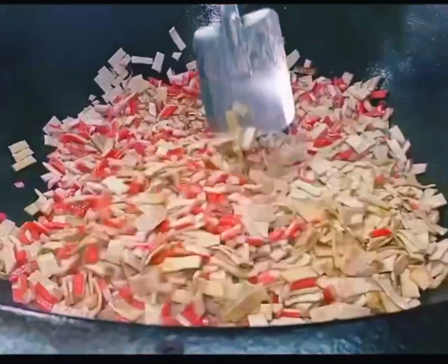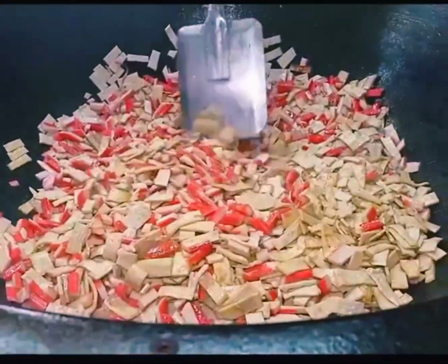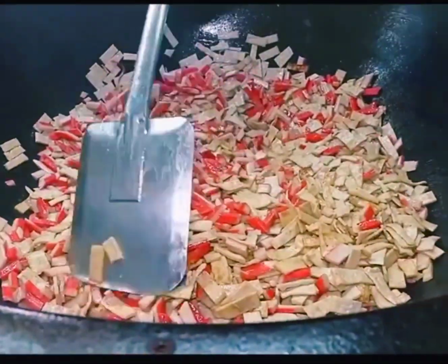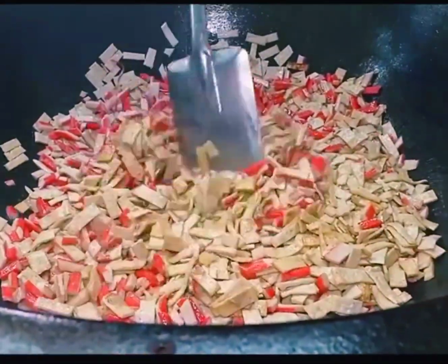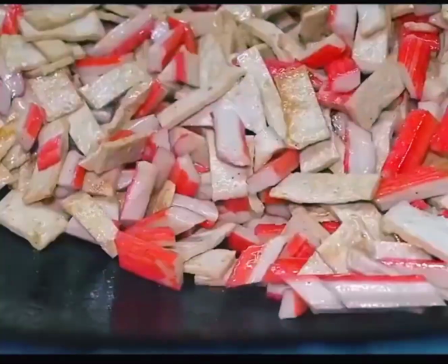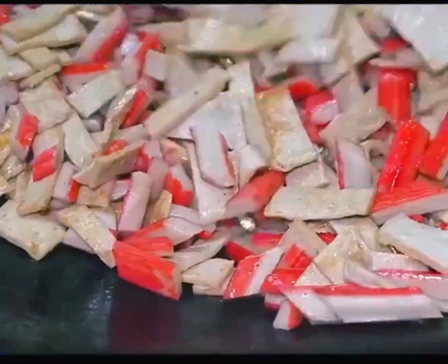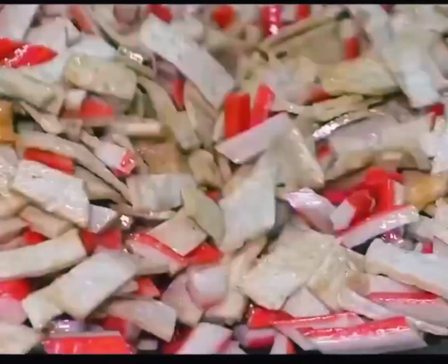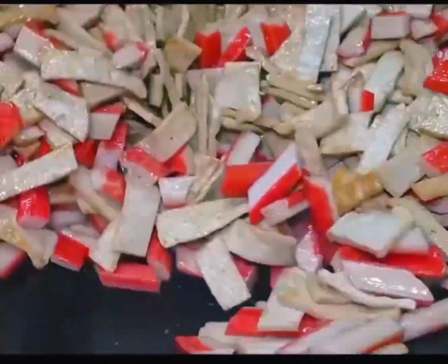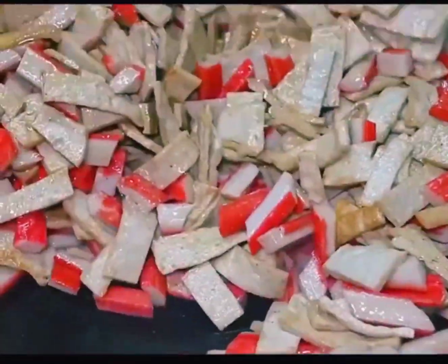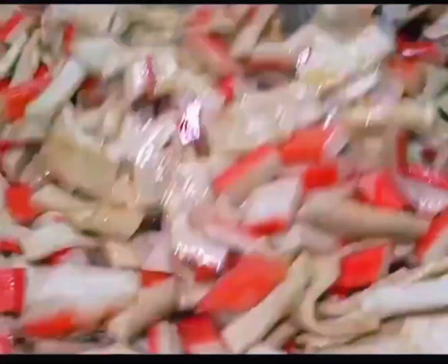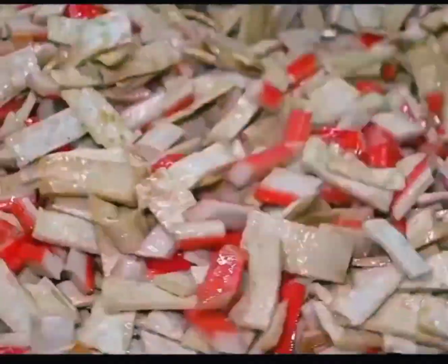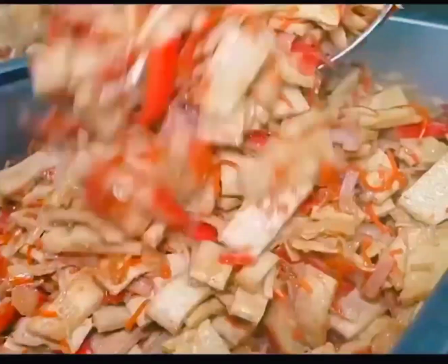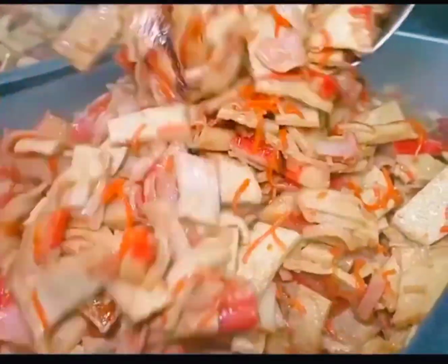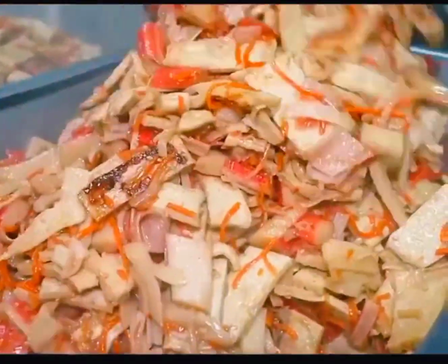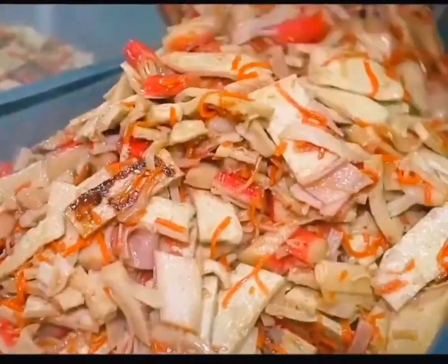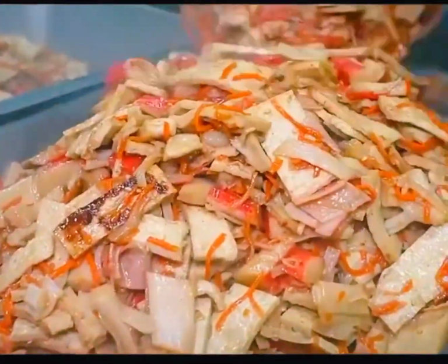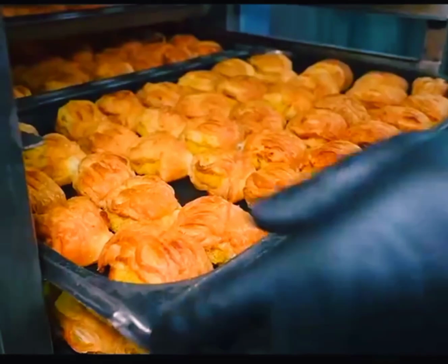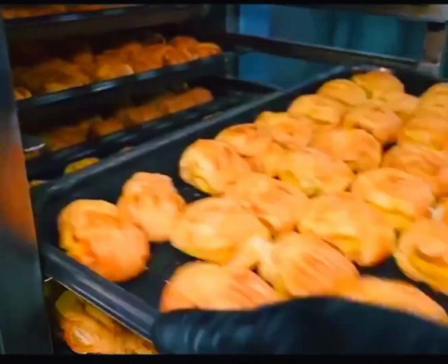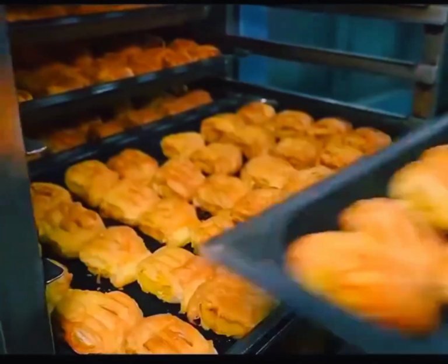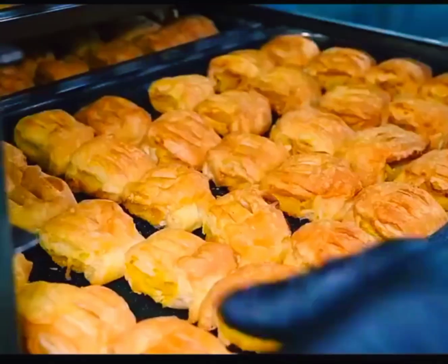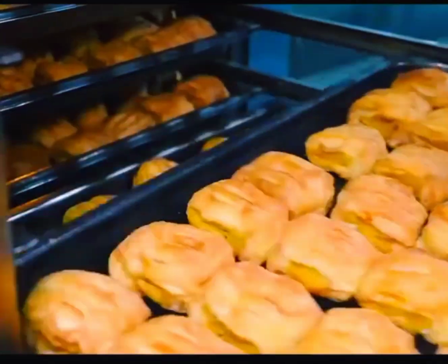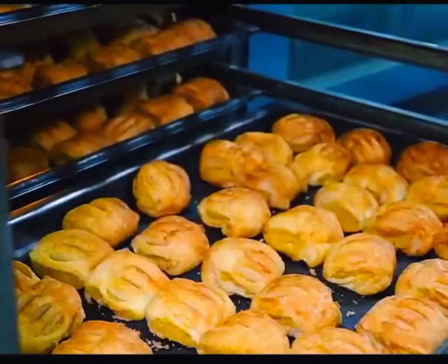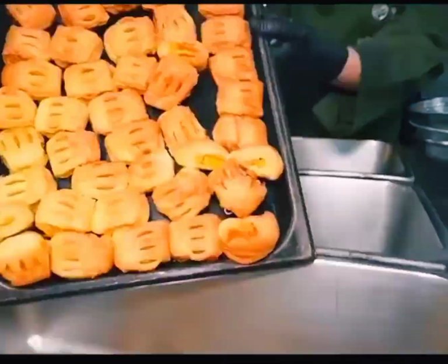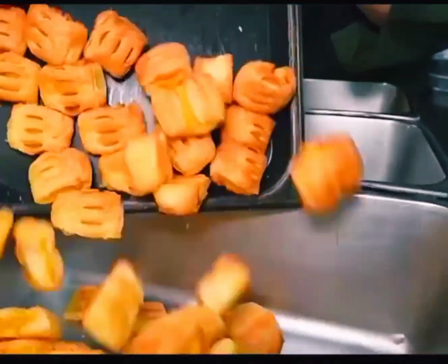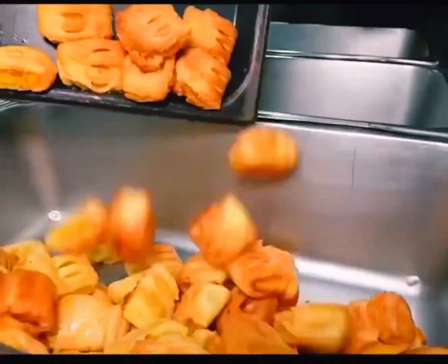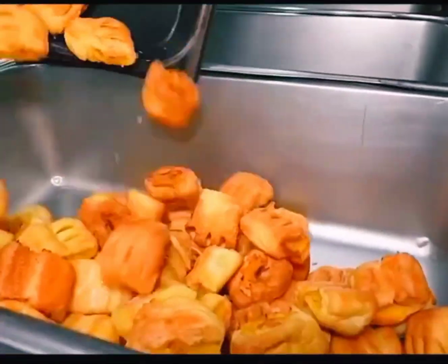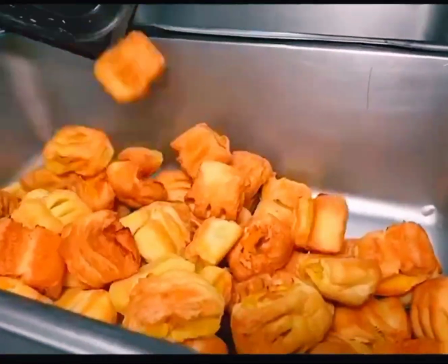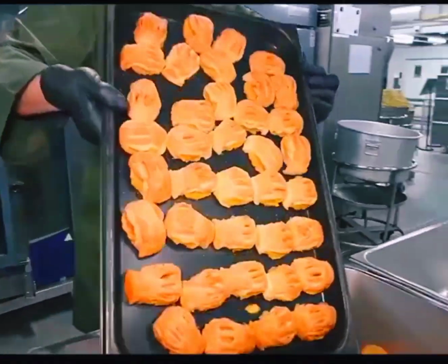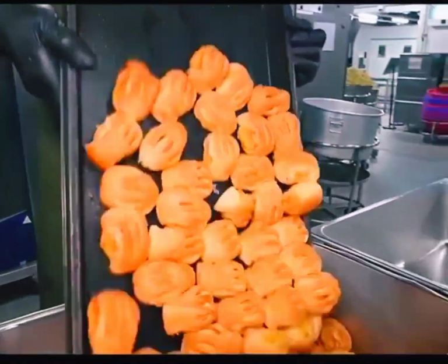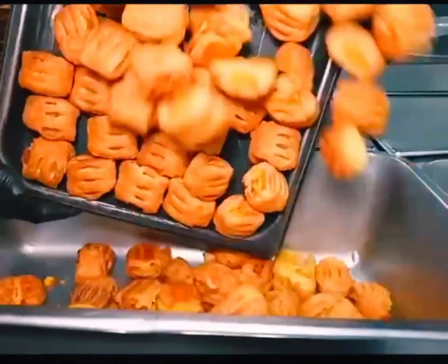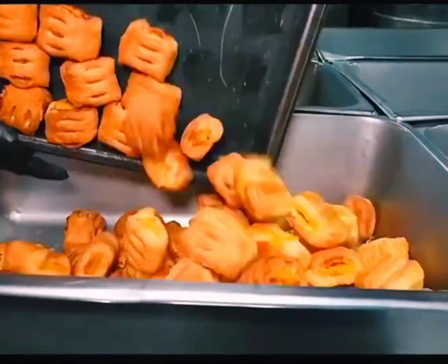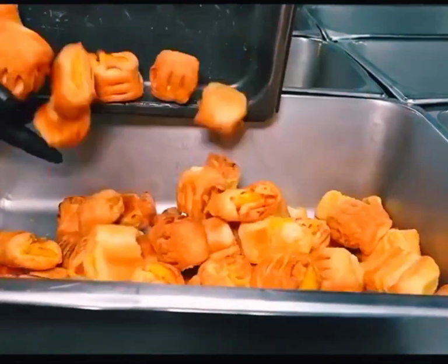The fourth dish is fried tofu with crab sticks, with some carrots in it. And for a snack, it's bread that they baked themselves — it's very fluffy.